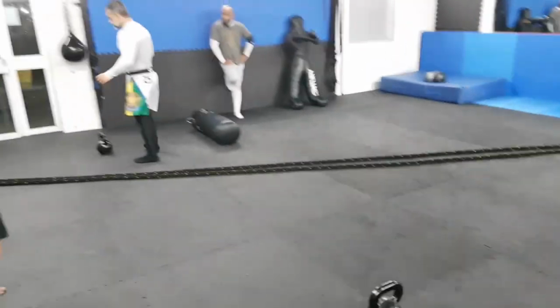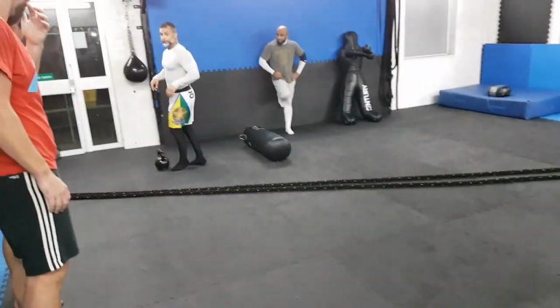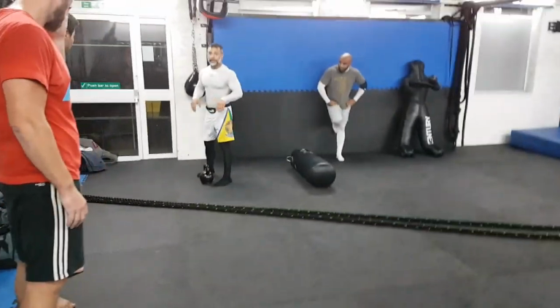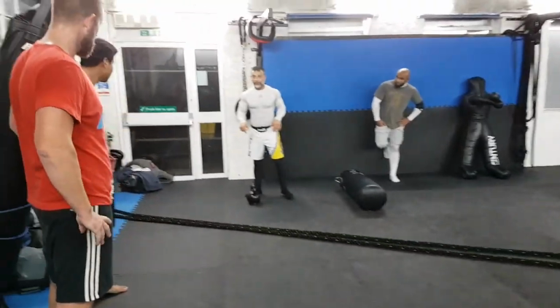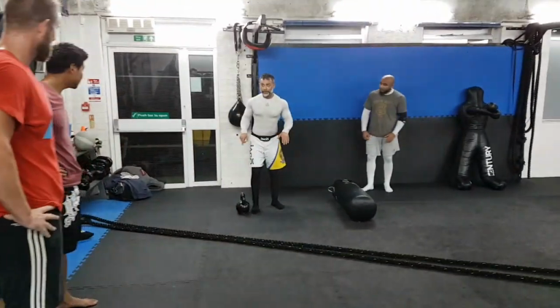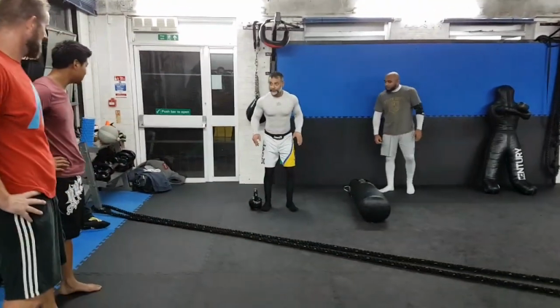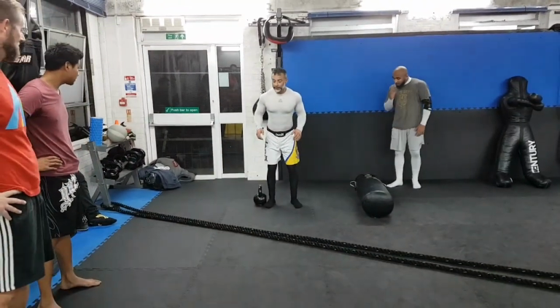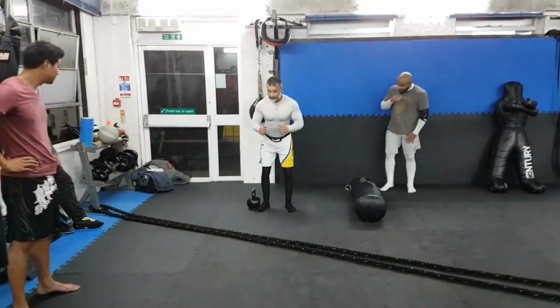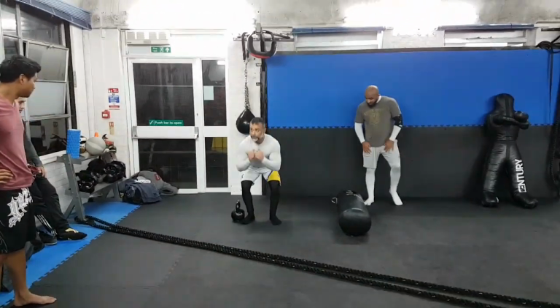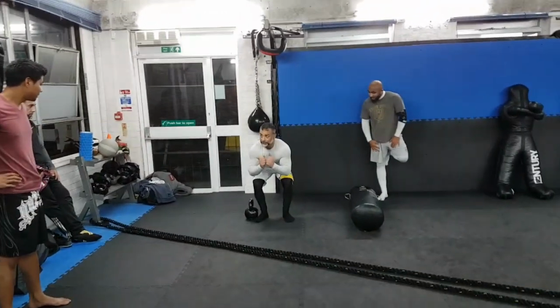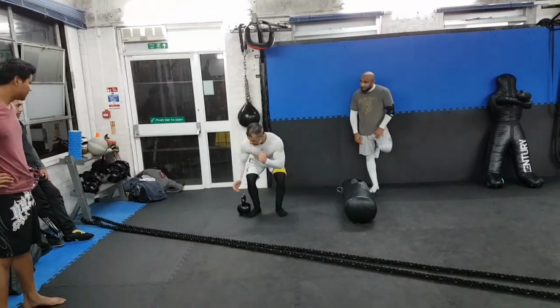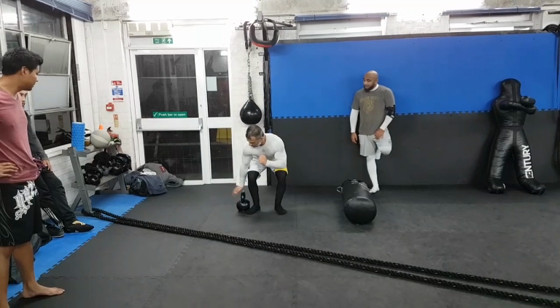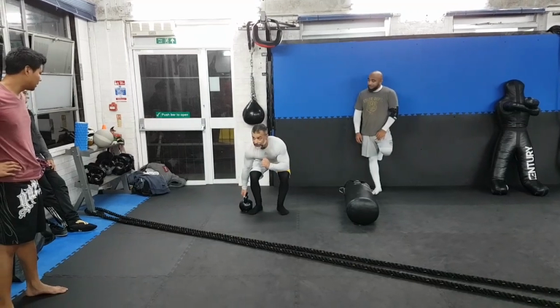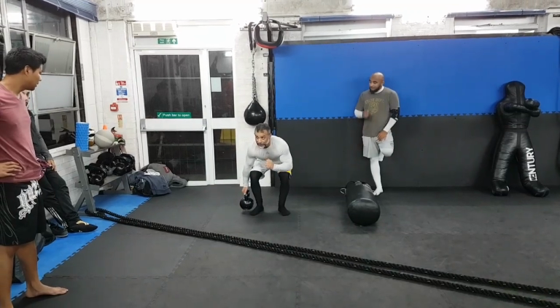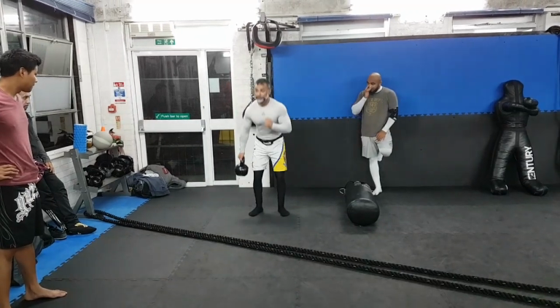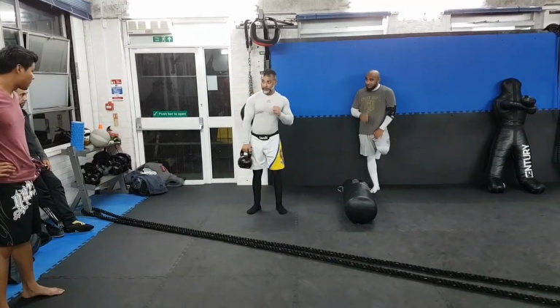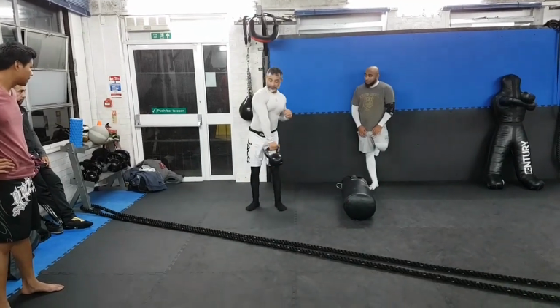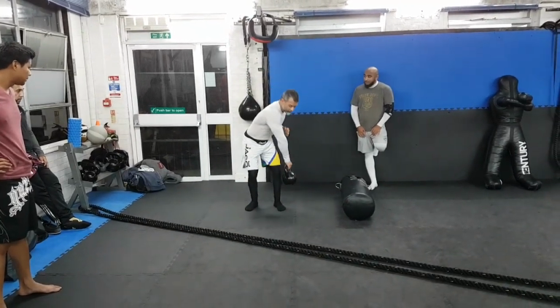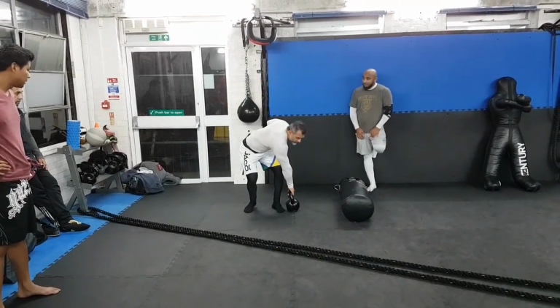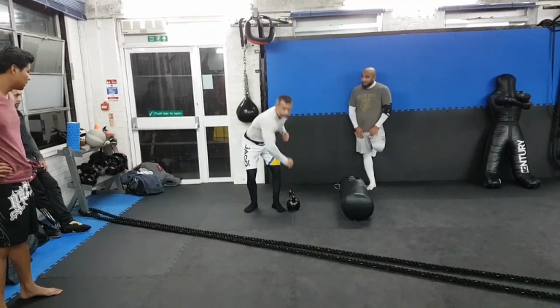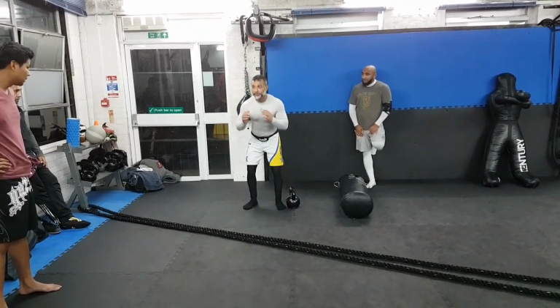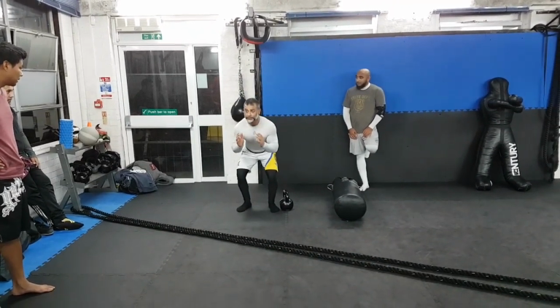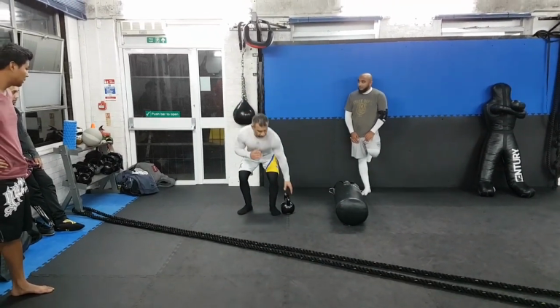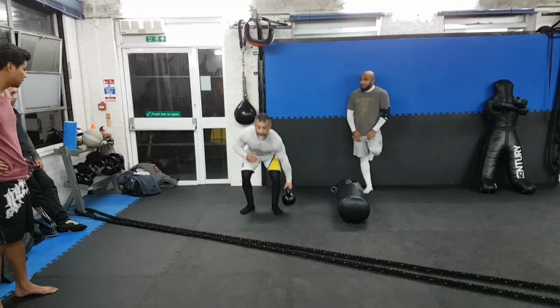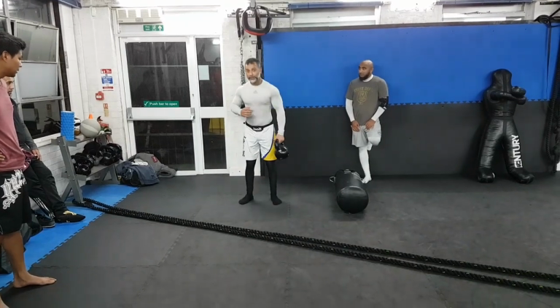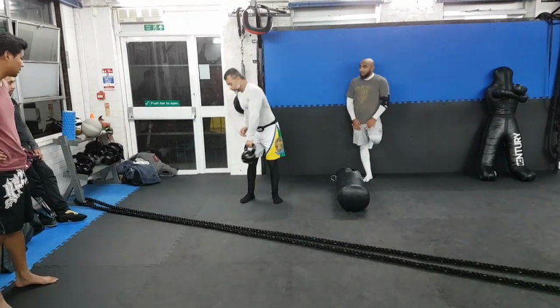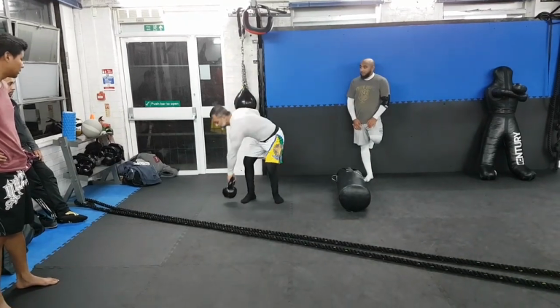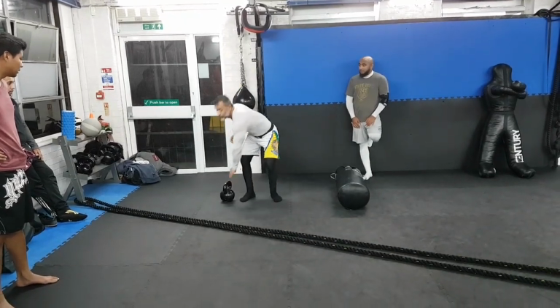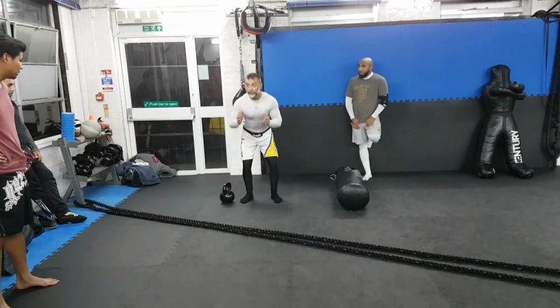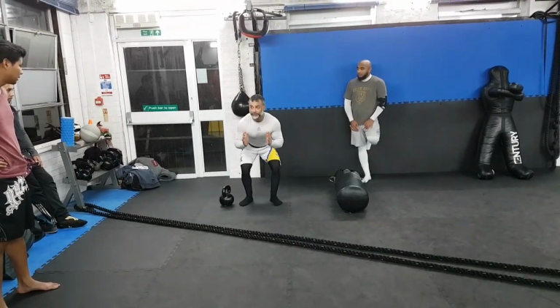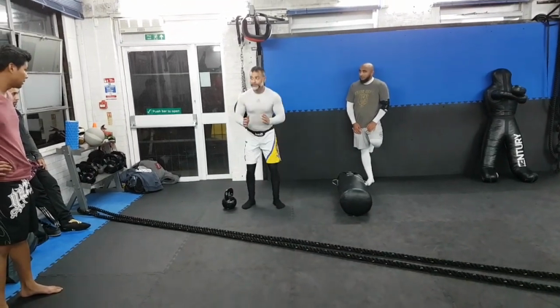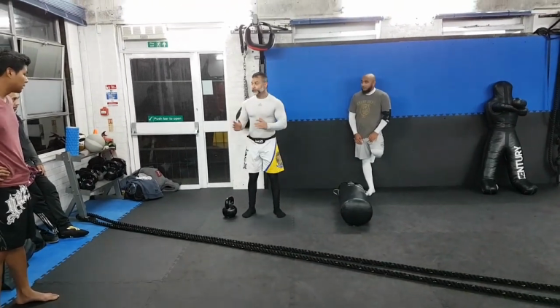Okay, we start off here. Suitcase deadlifts. So deadlift position, hand up, around, put it down, reset yourself. Back, up, around, reset yourself.